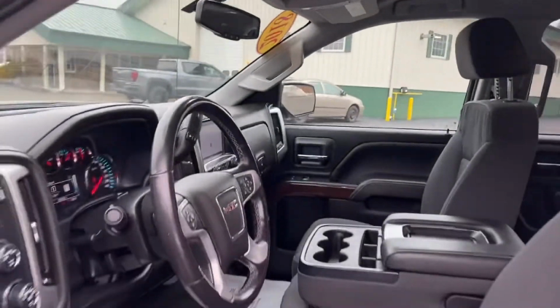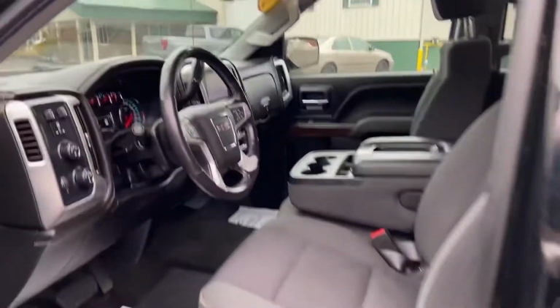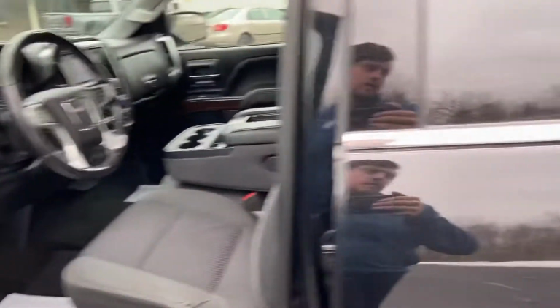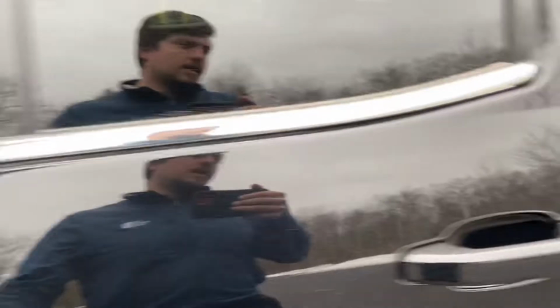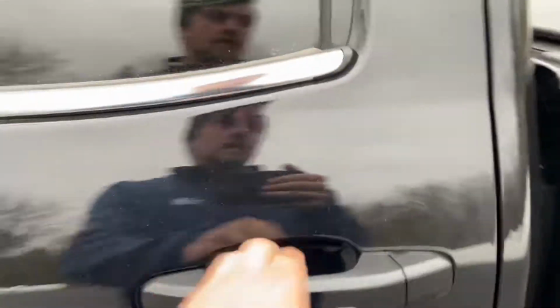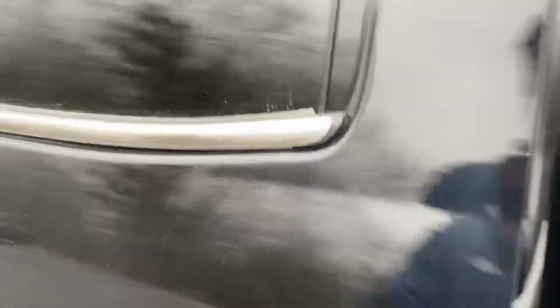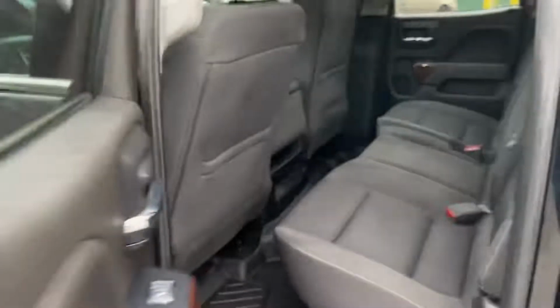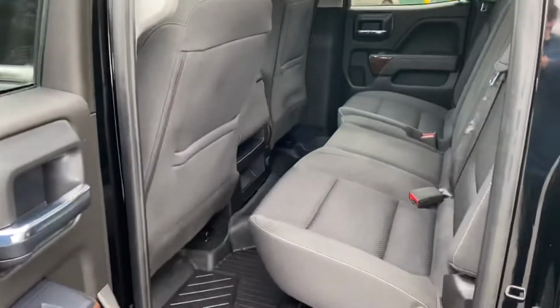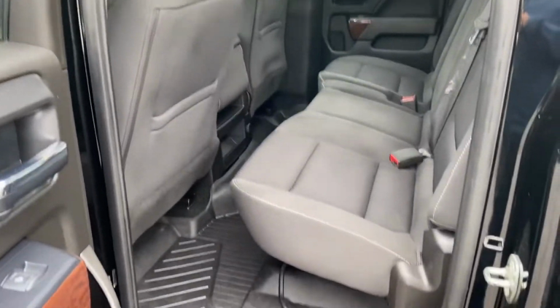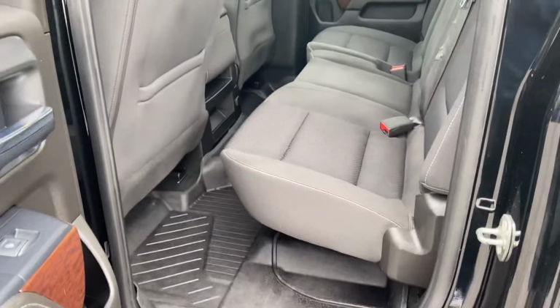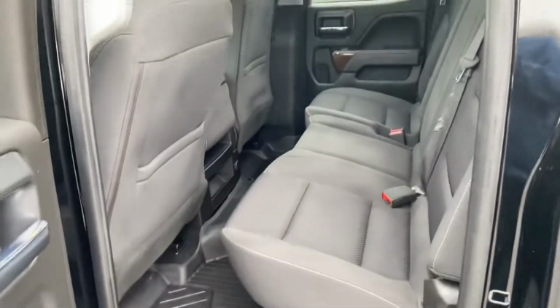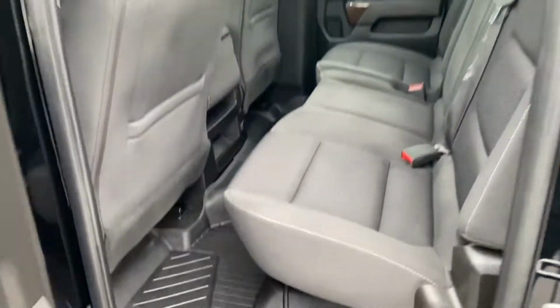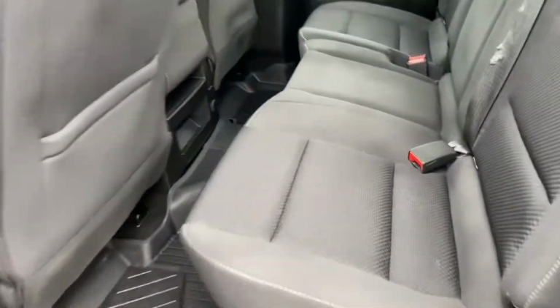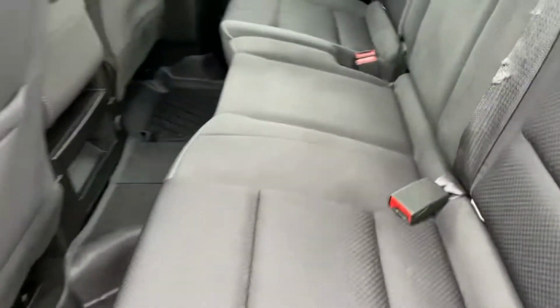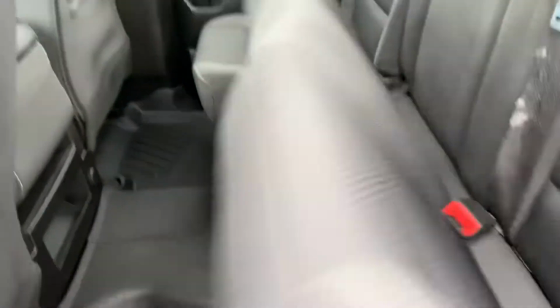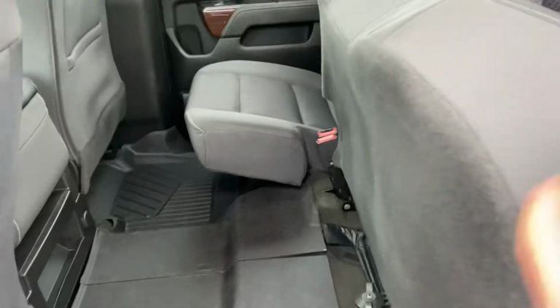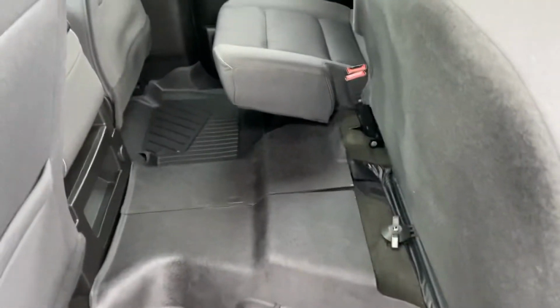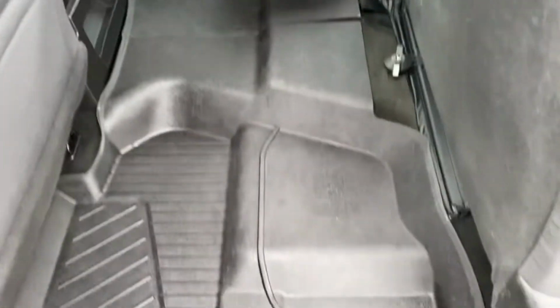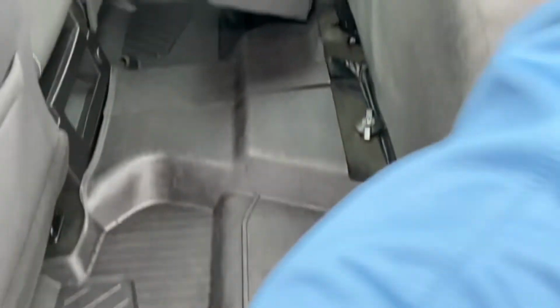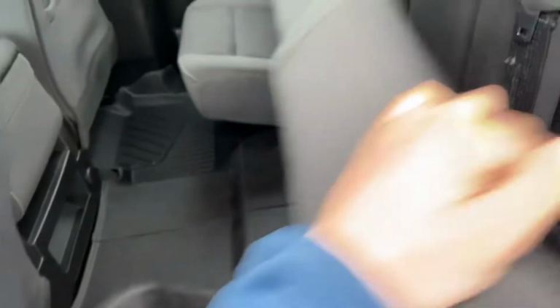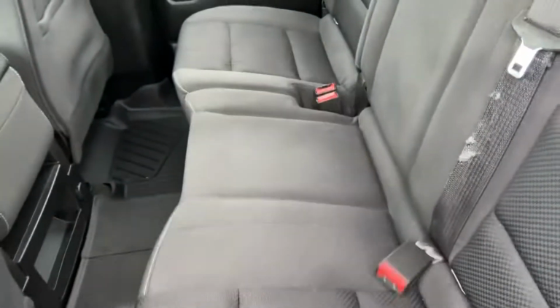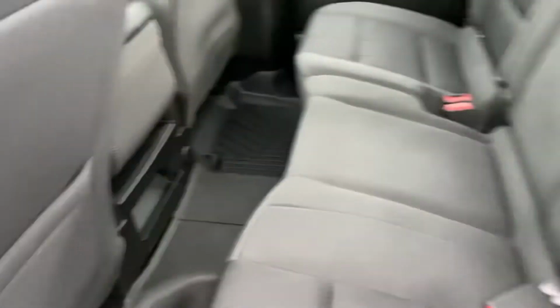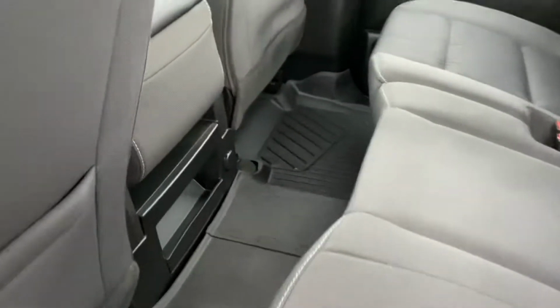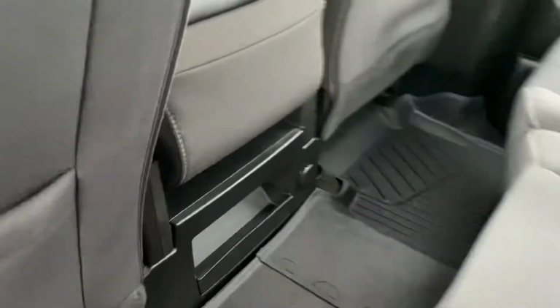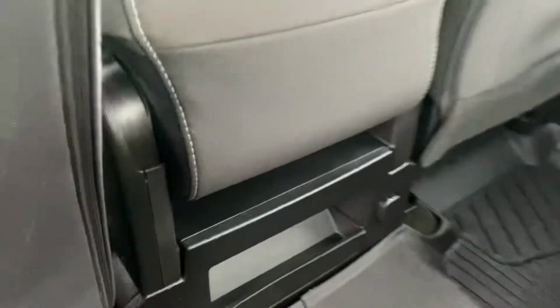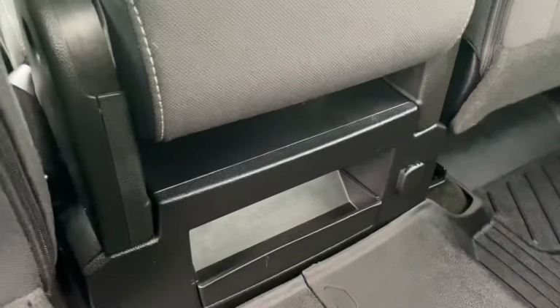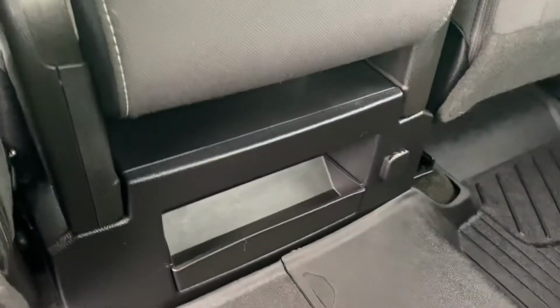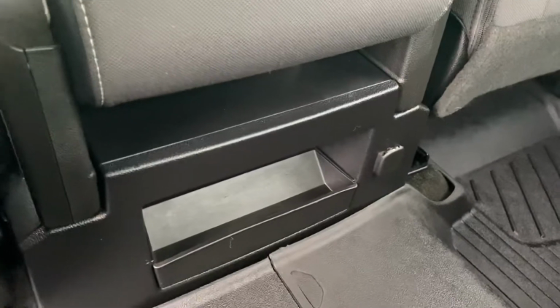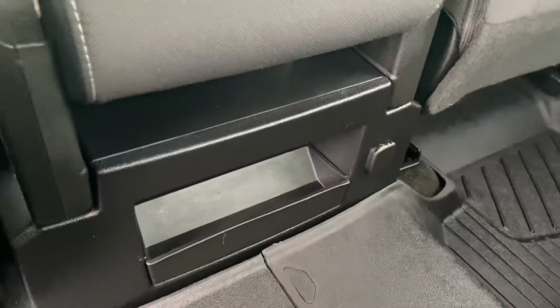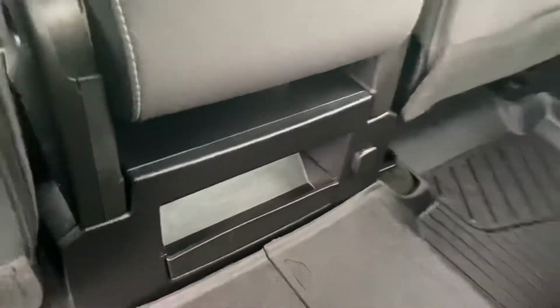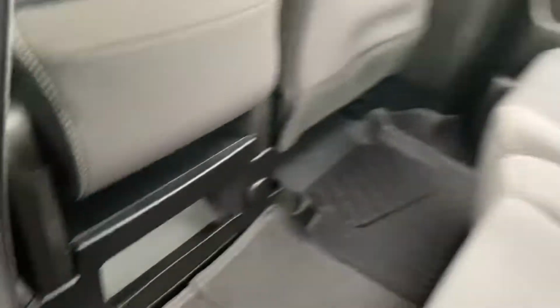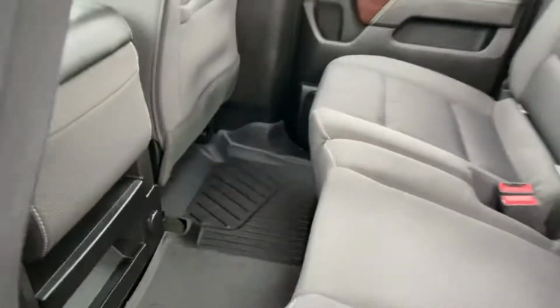Taking a look at the rear seat here — this is the double cab configuration. You've got plenty of legroom for your passengers back here. These seats also do fold right up. There's floor storage space, and rear passengers have a storage area as well as a charge port back here.